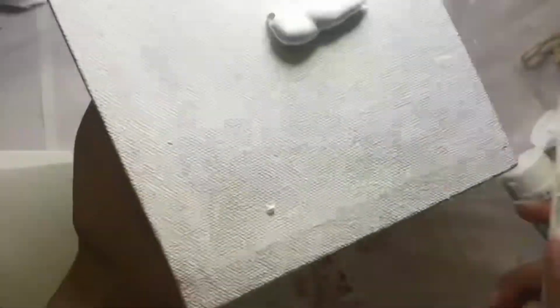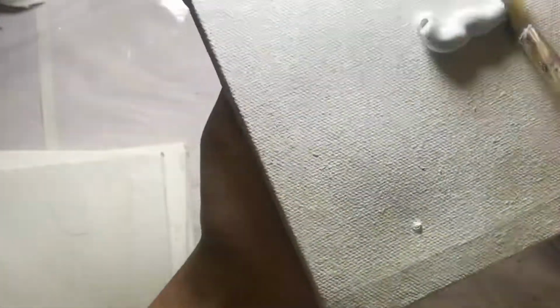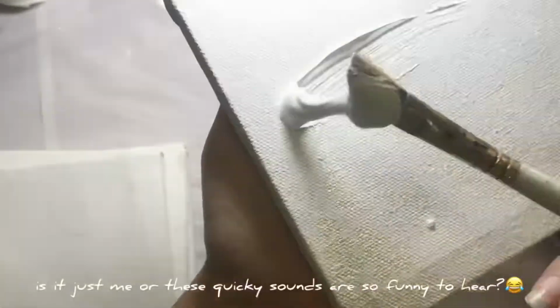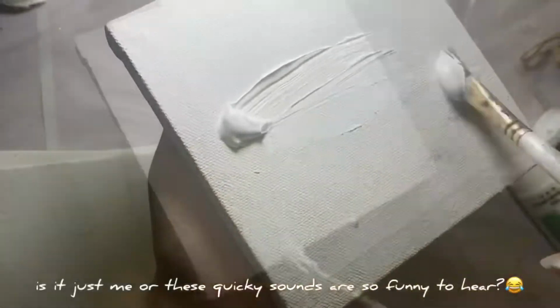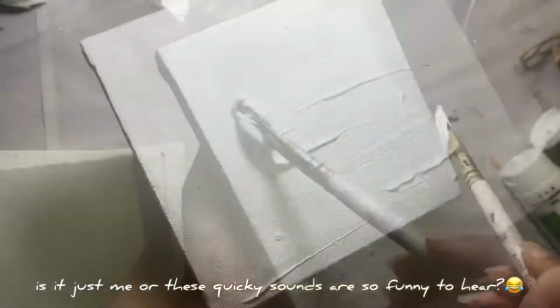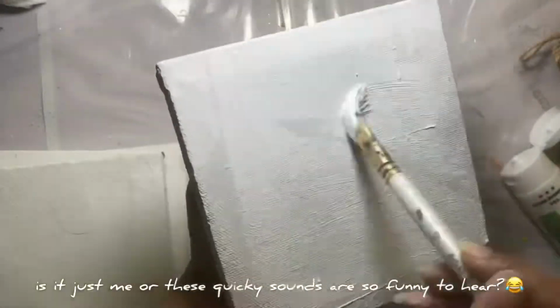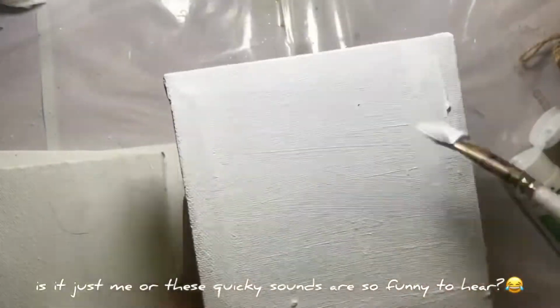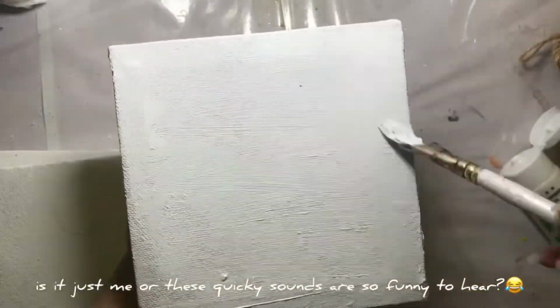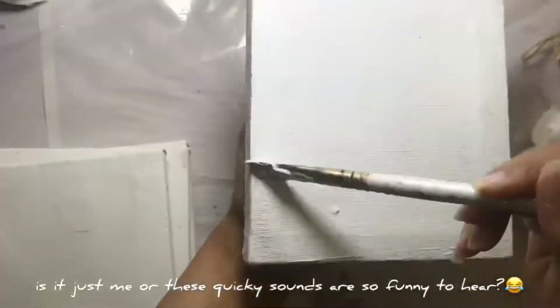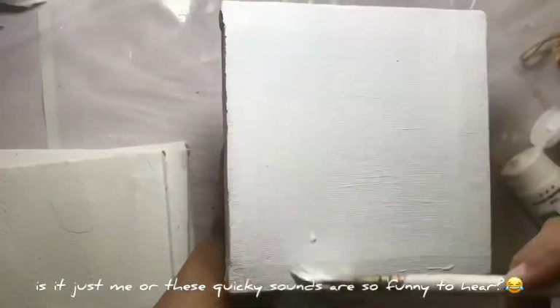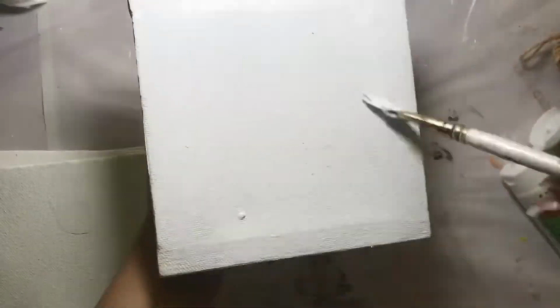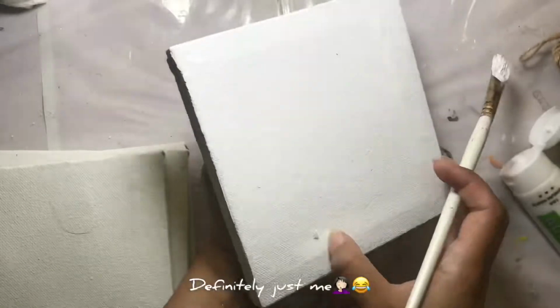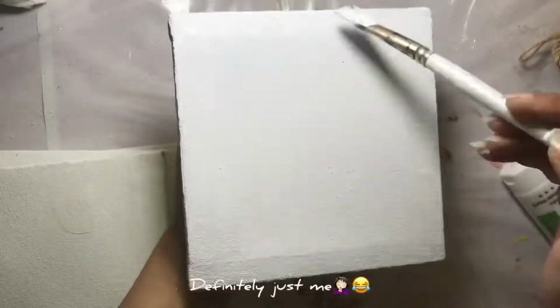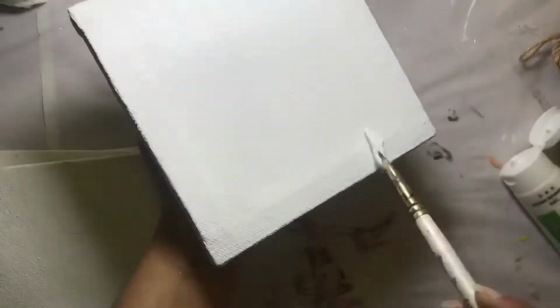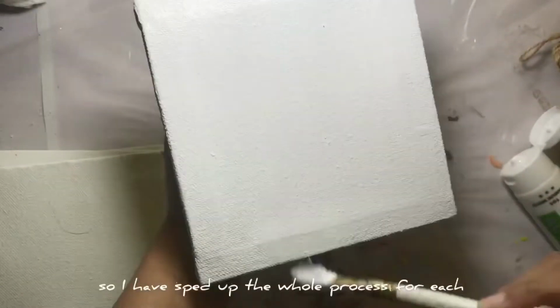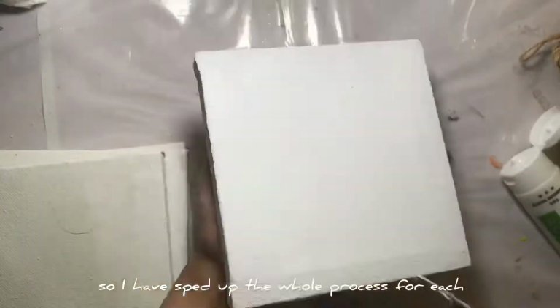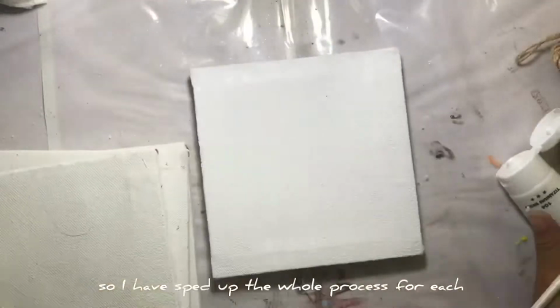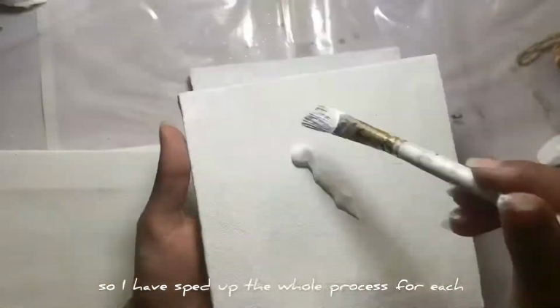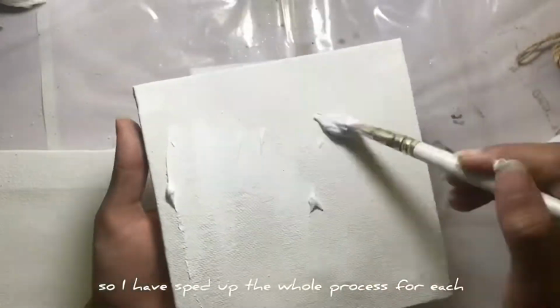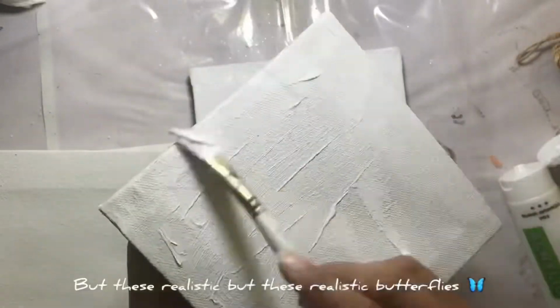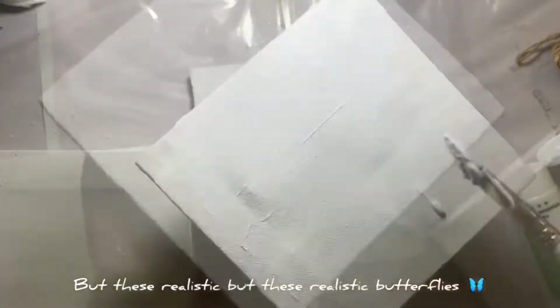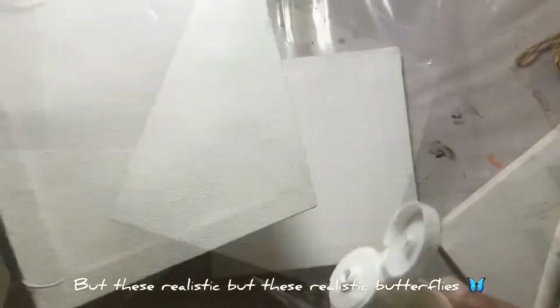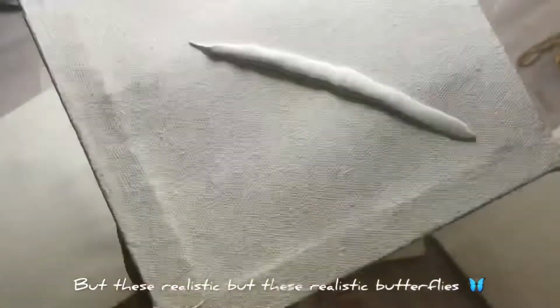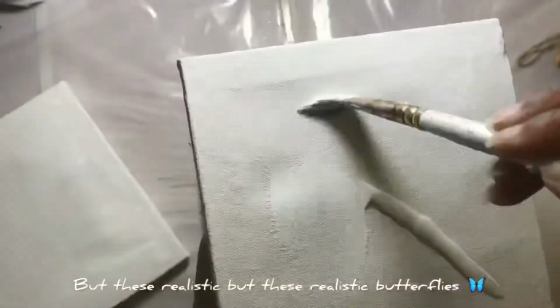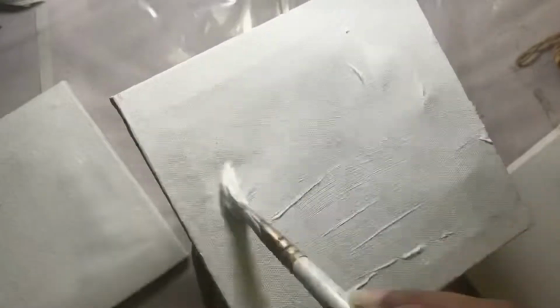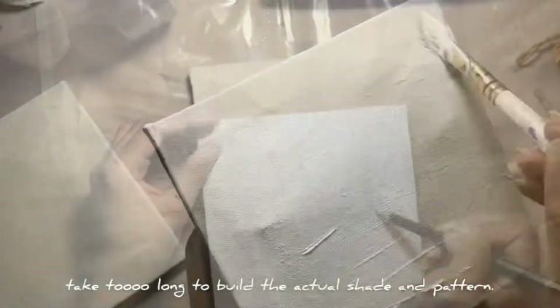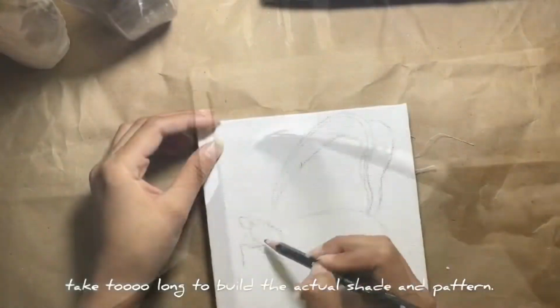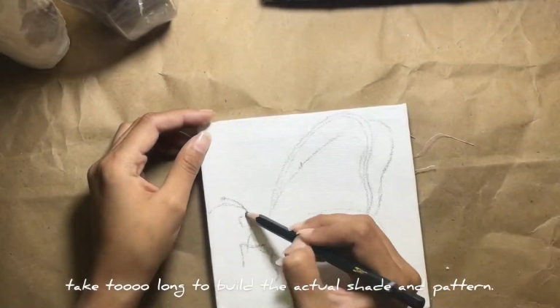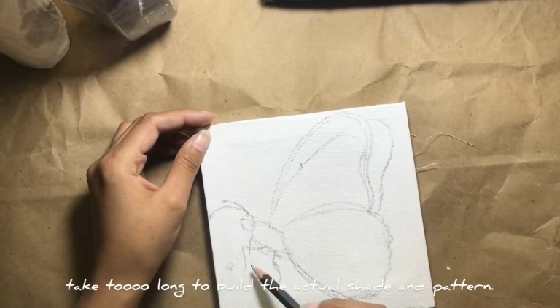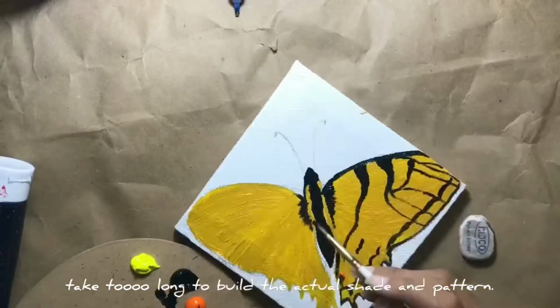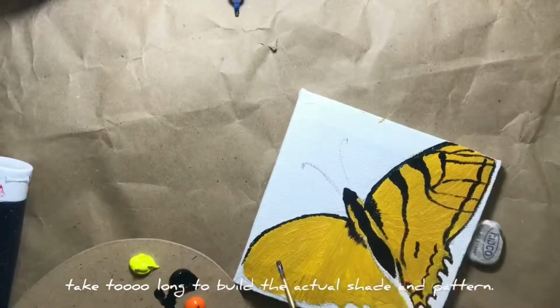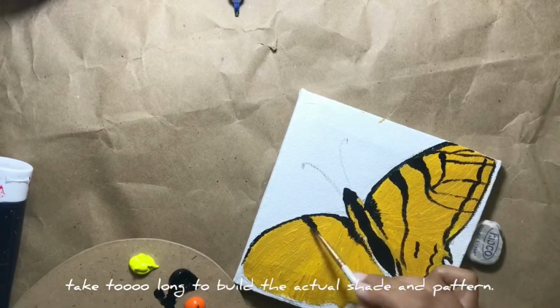Is it just me or do these squeaky sounds are so funny to hear? I've sped up the whole process for each, but these realistic butterflies take just too long to build the actual shade and pattern.